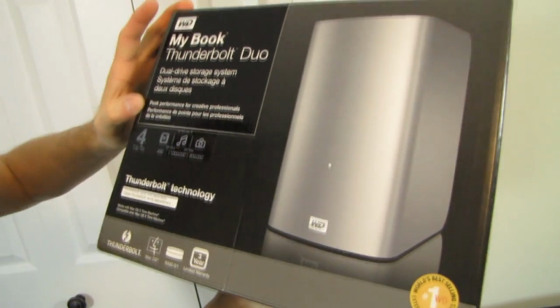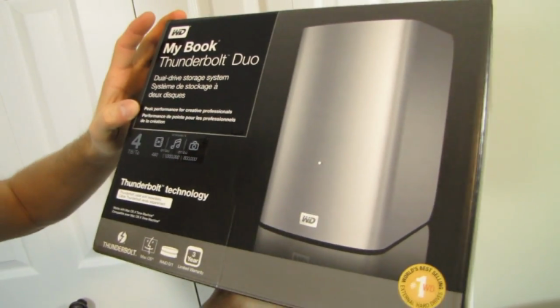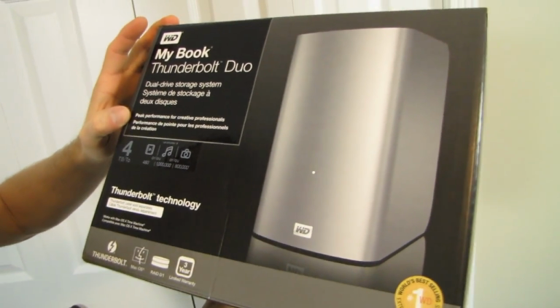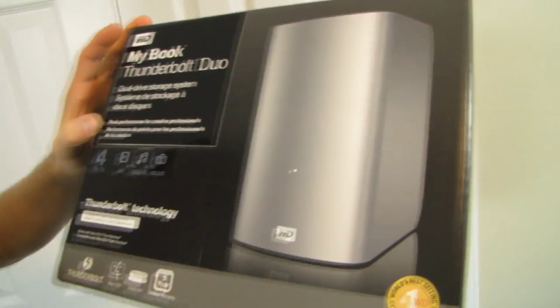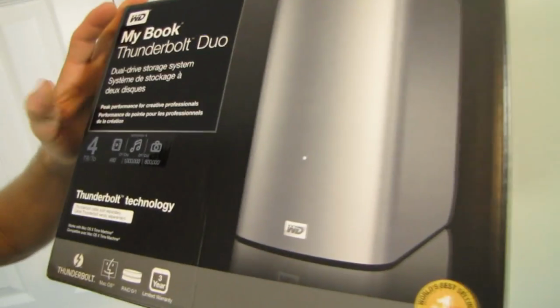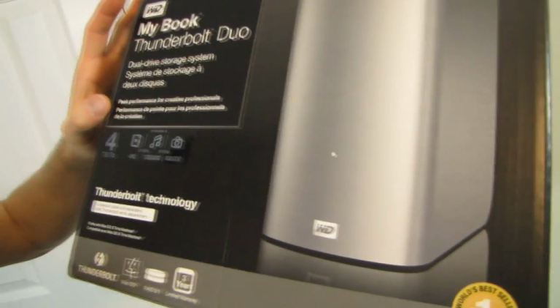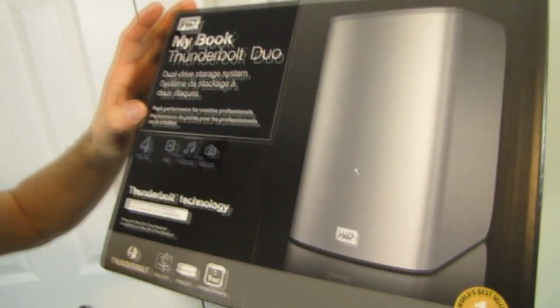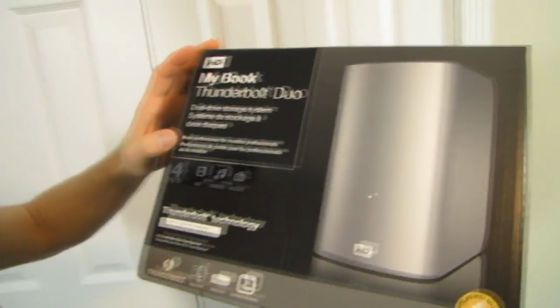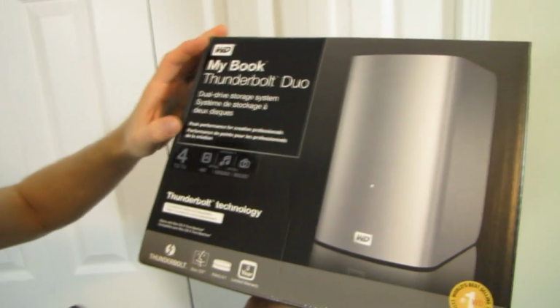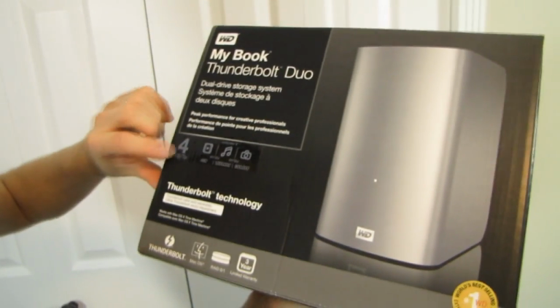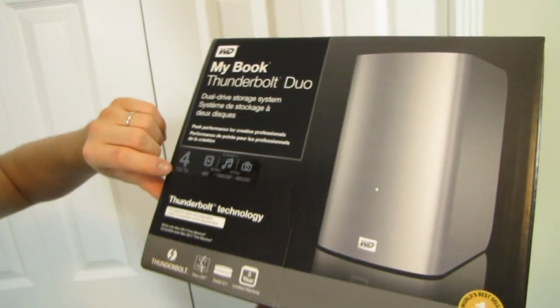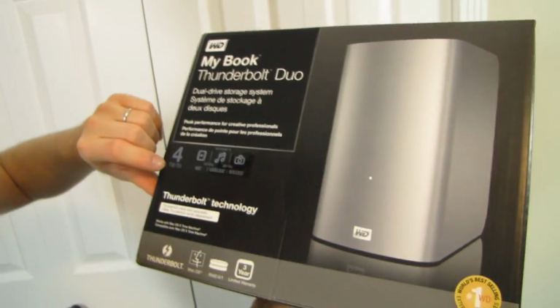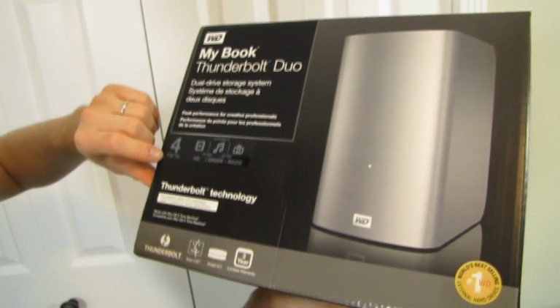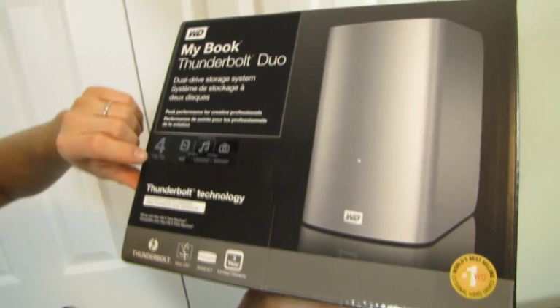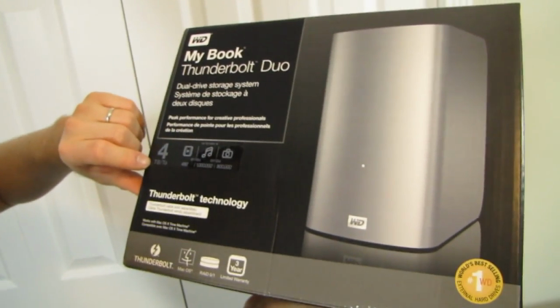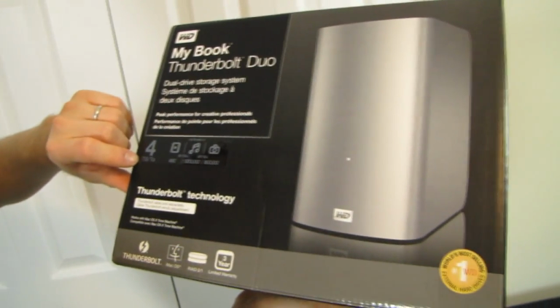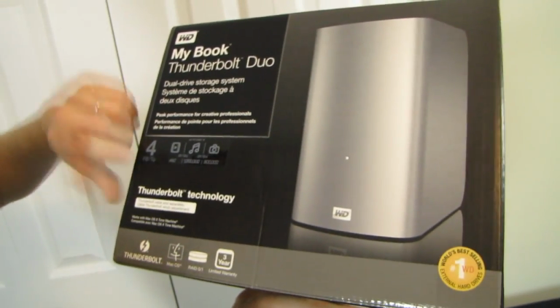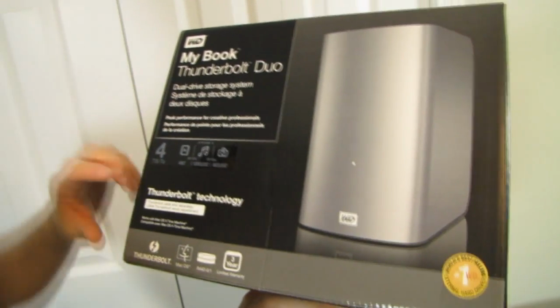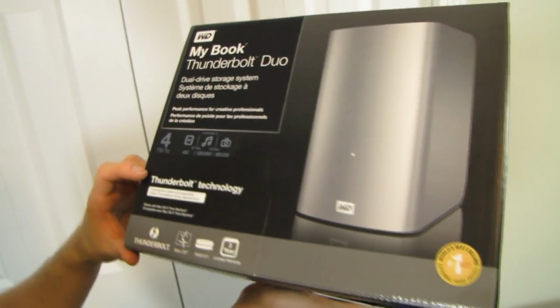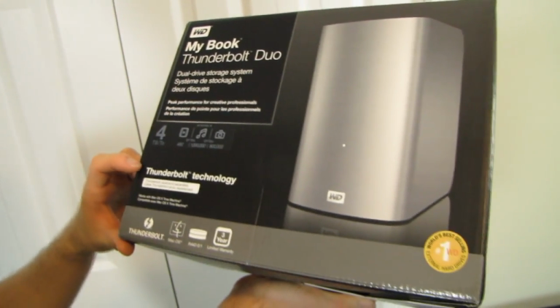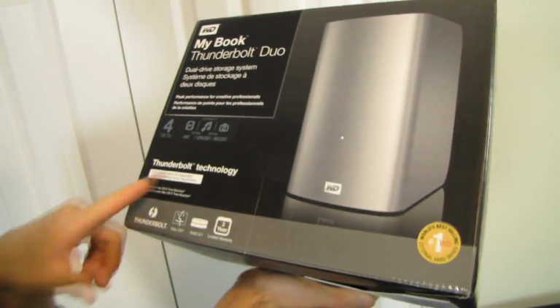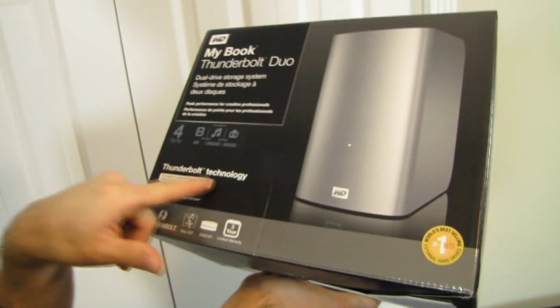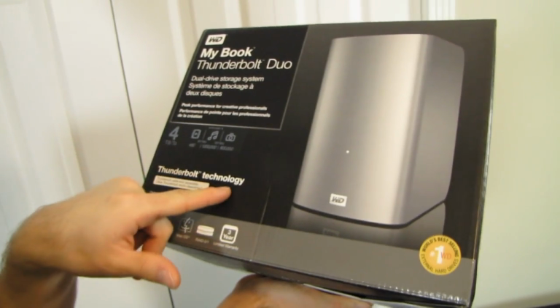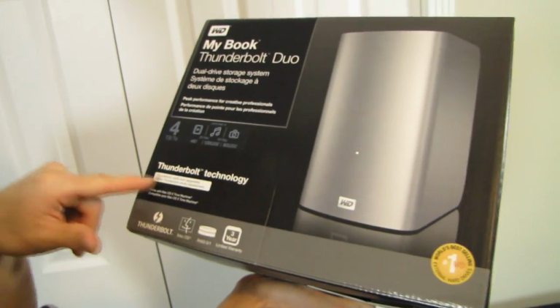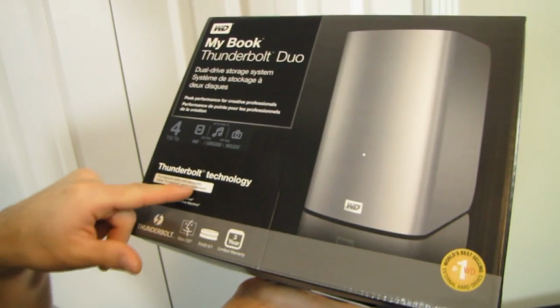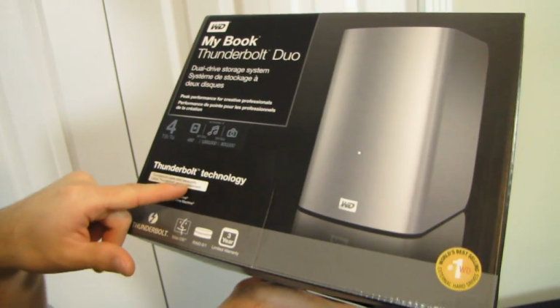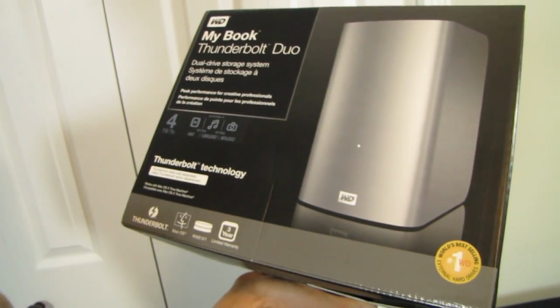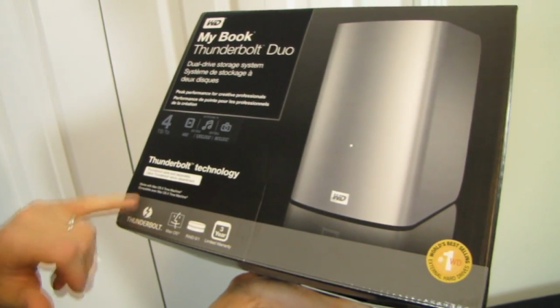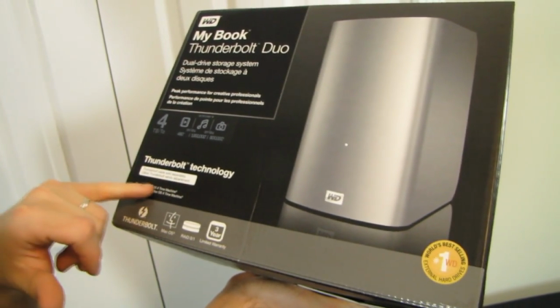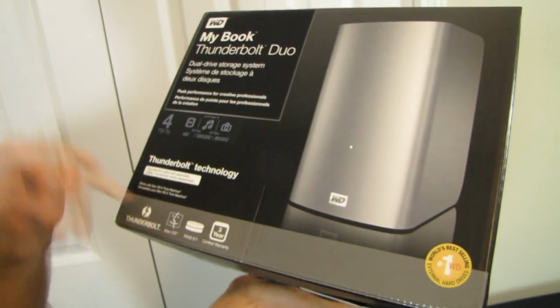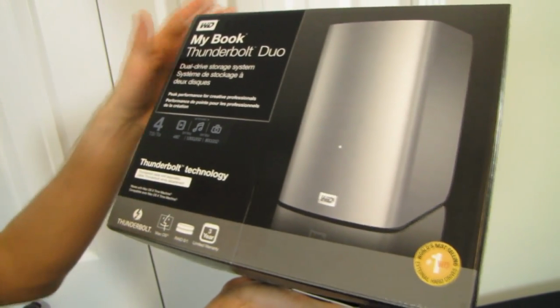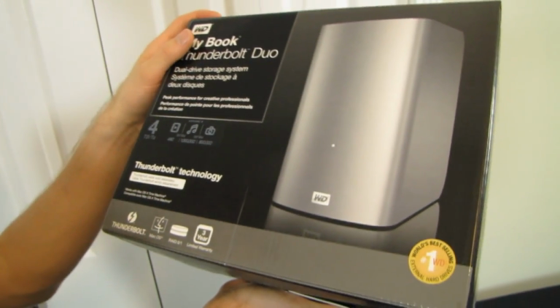Peak performance for creative professionals. This is a four terabyte total capacity unit, although it's available in a variety of configurations. It uses Thunderbolt technology, although the cable is sold separately, and it works with Mac OS X Time Machine.